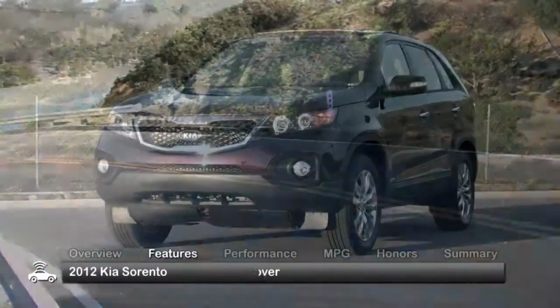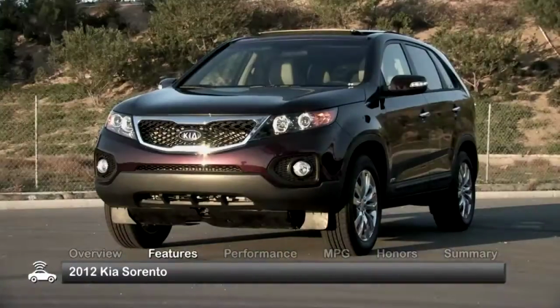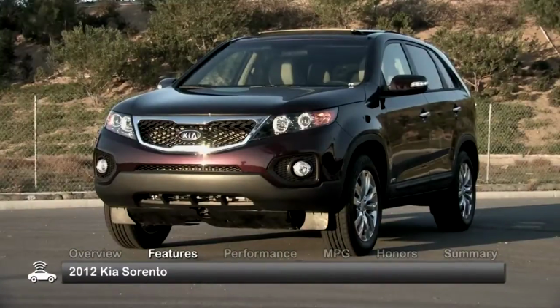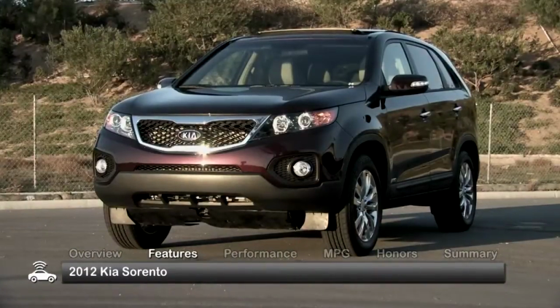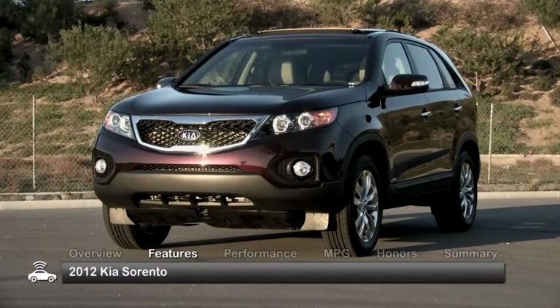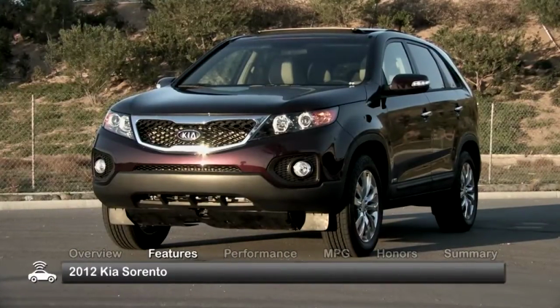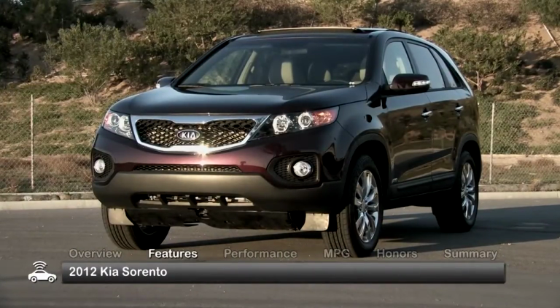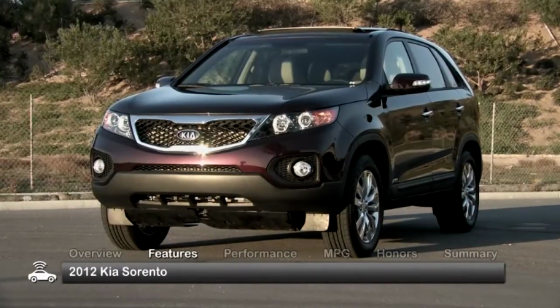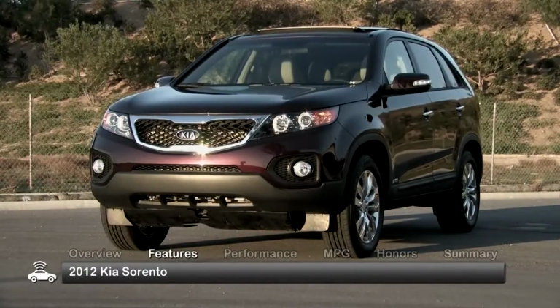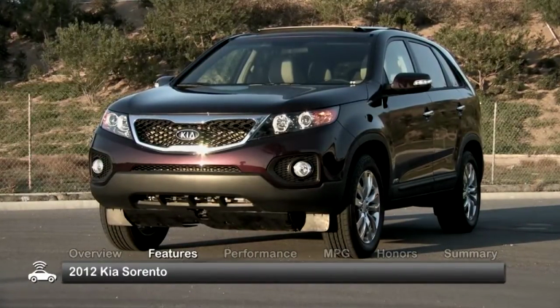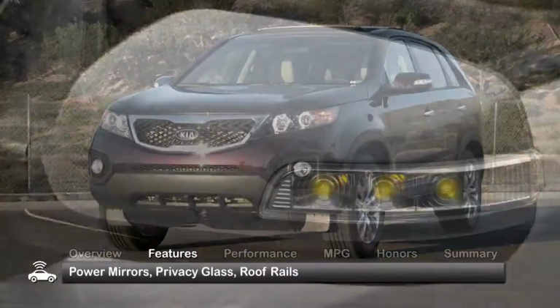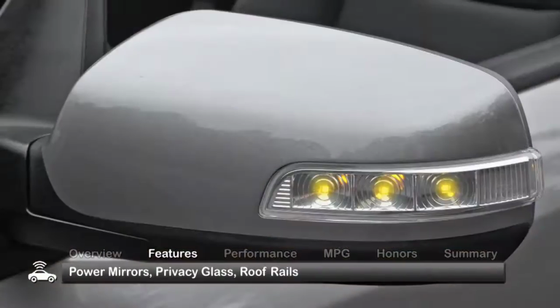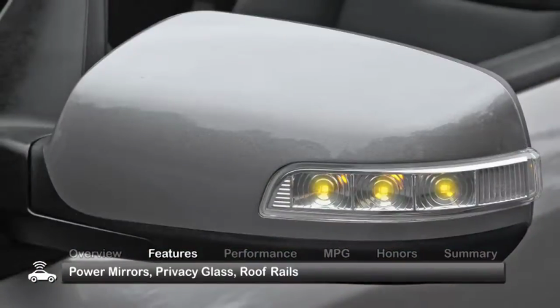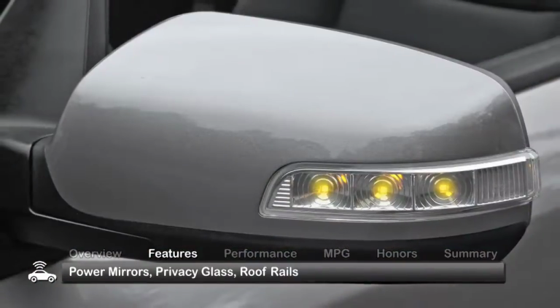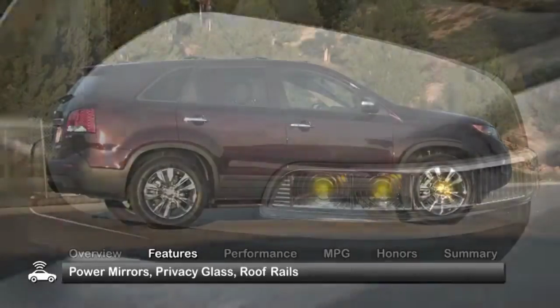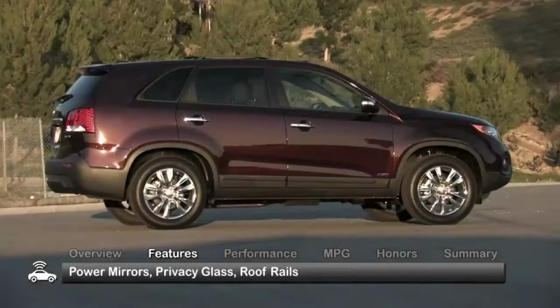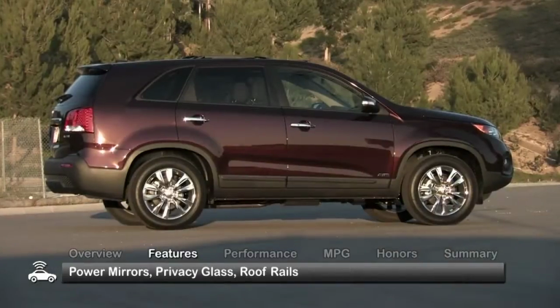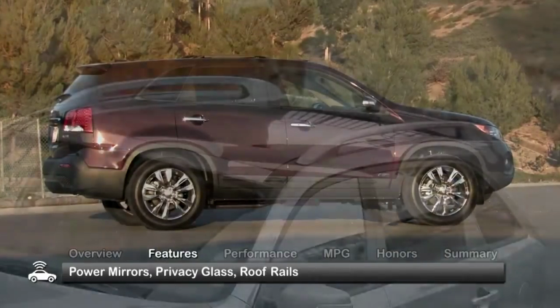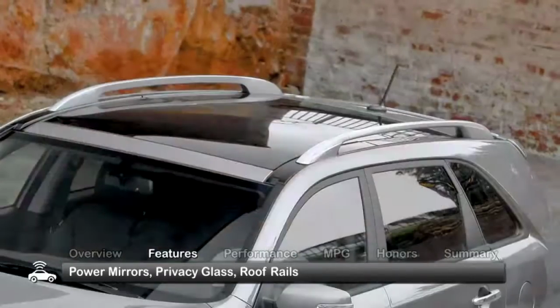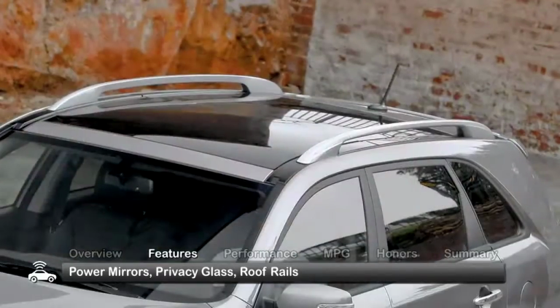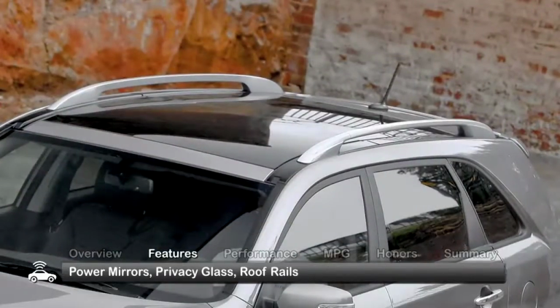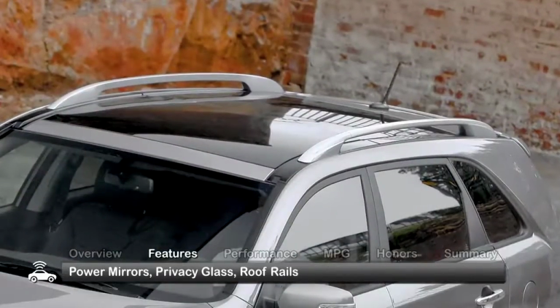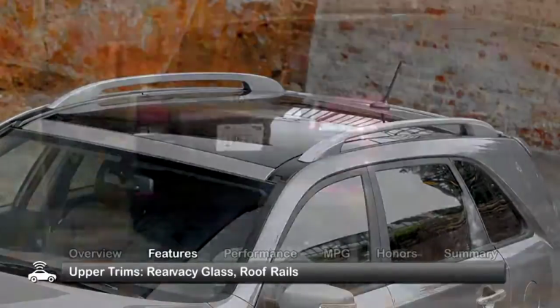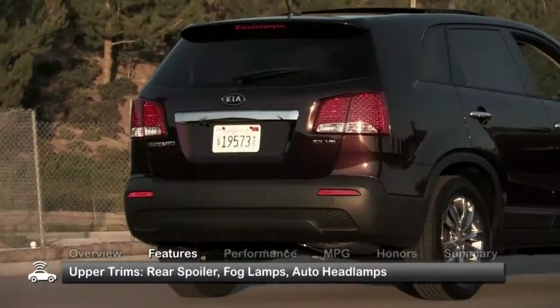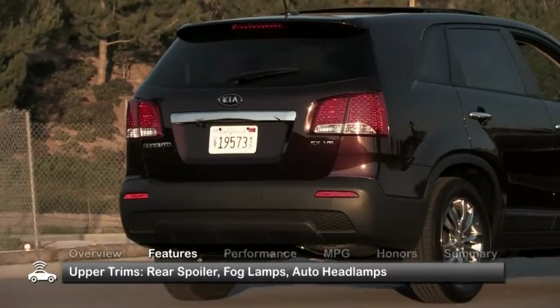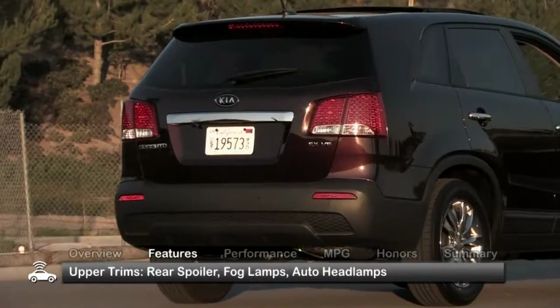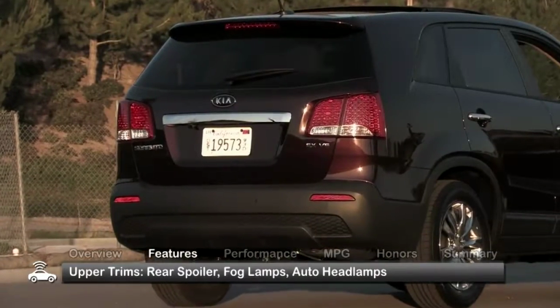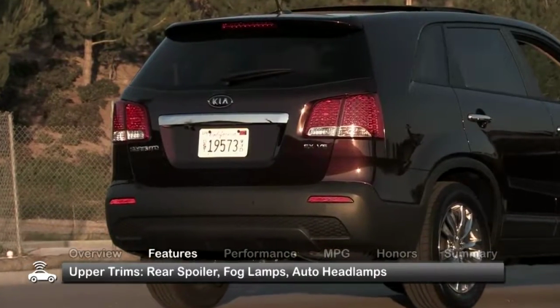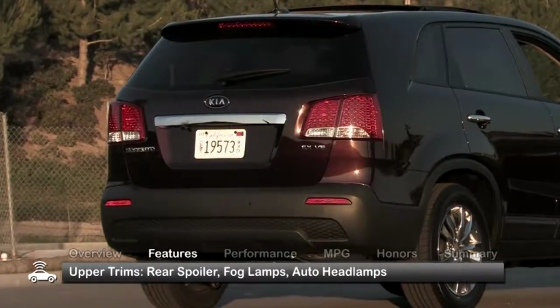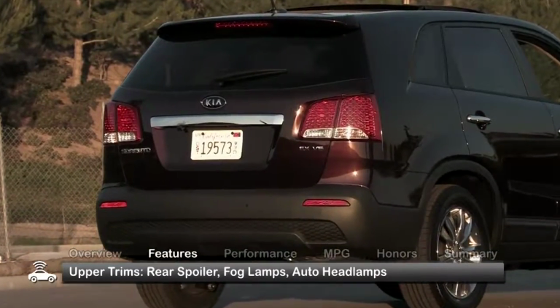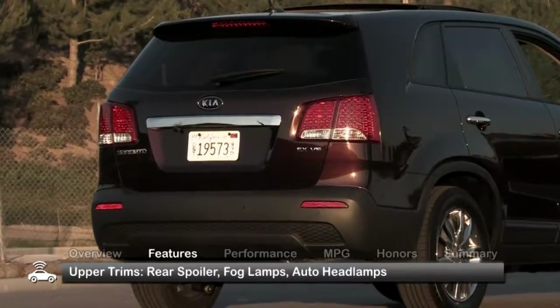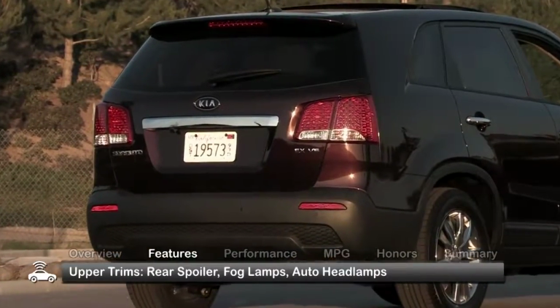The 2012 Kia Sorento comes standard with power mirrors, privacy glass, and roof rails. Upper trims add features such as a rear spoiler,